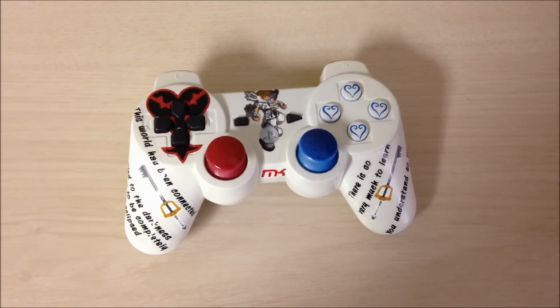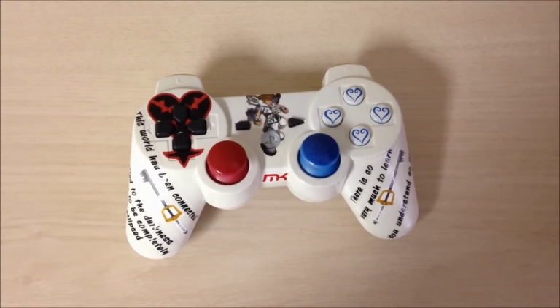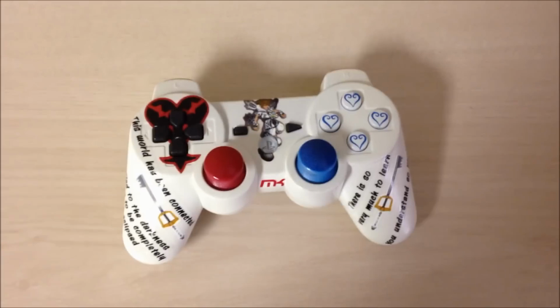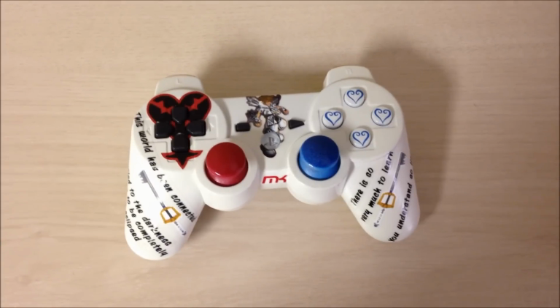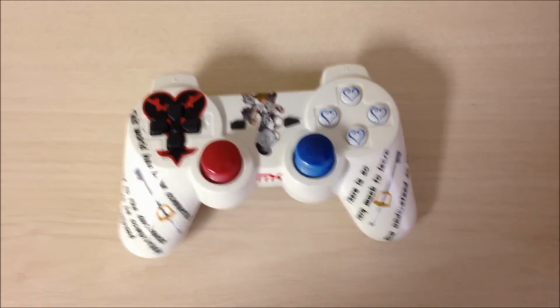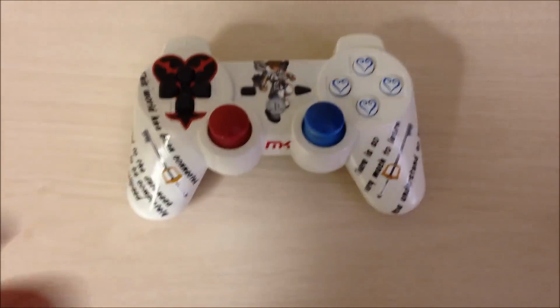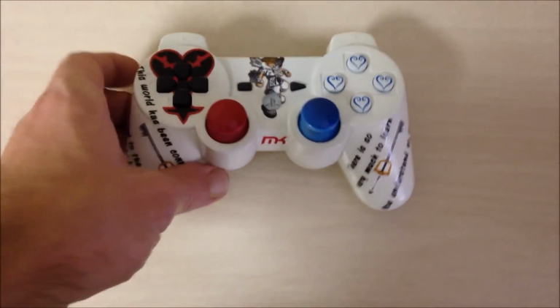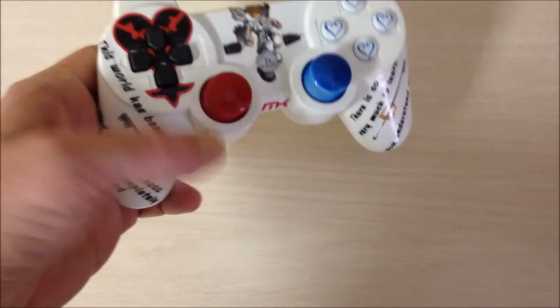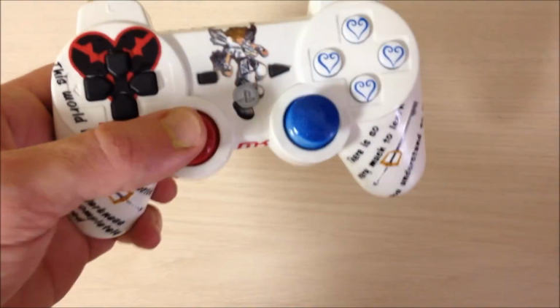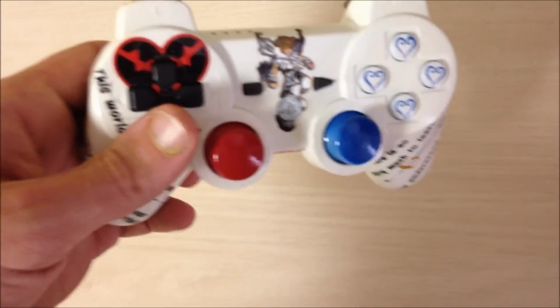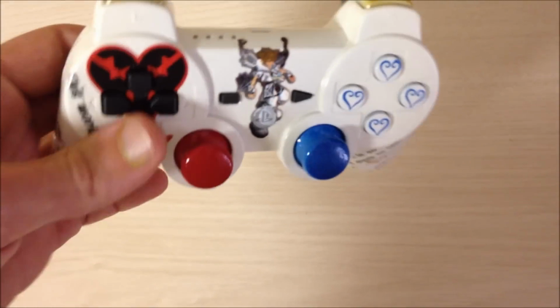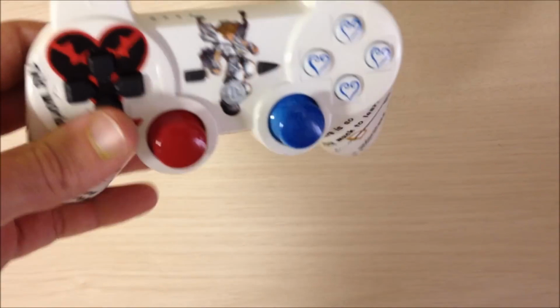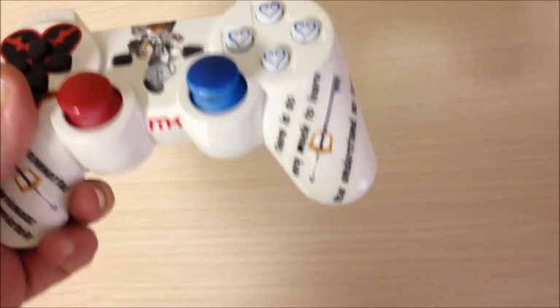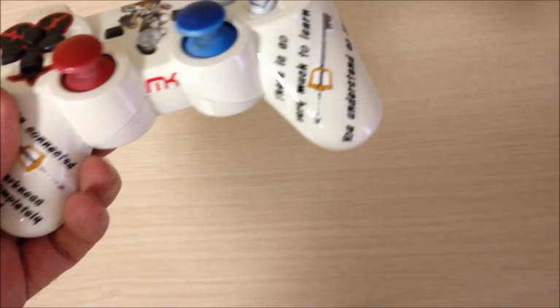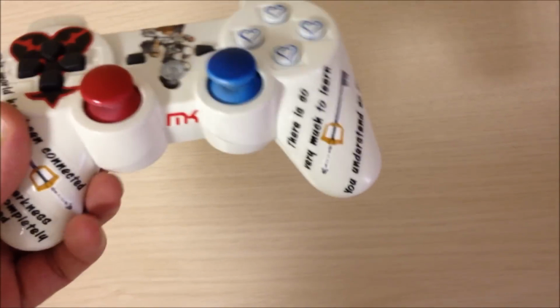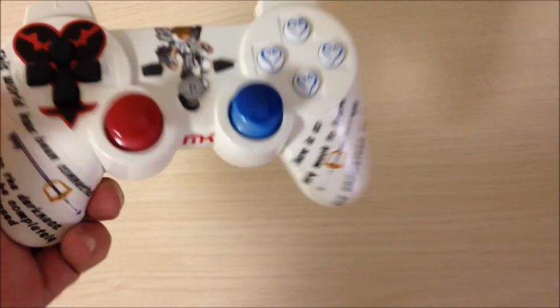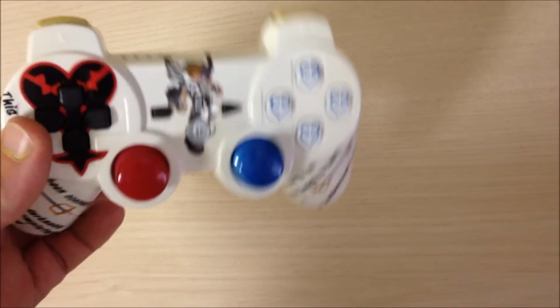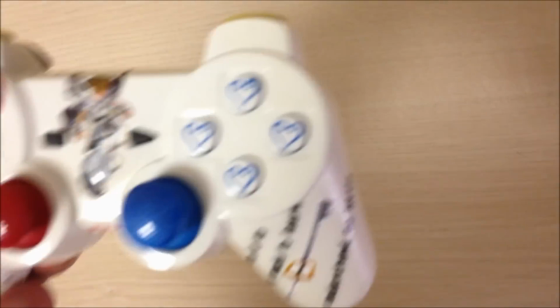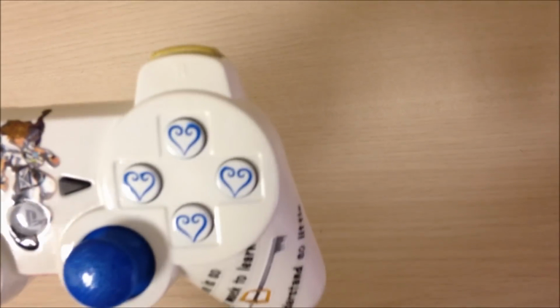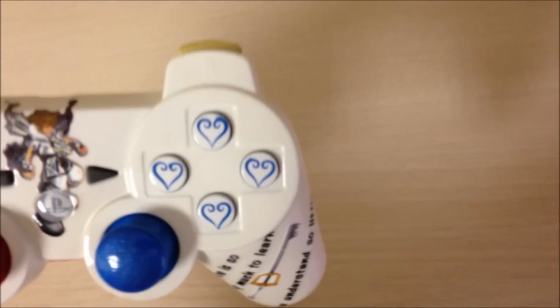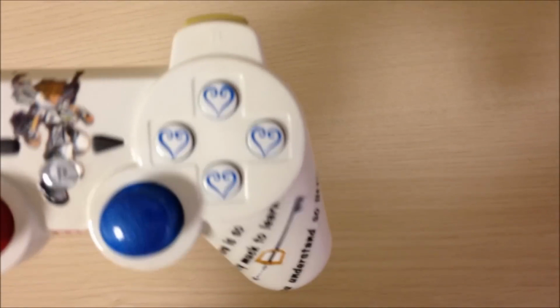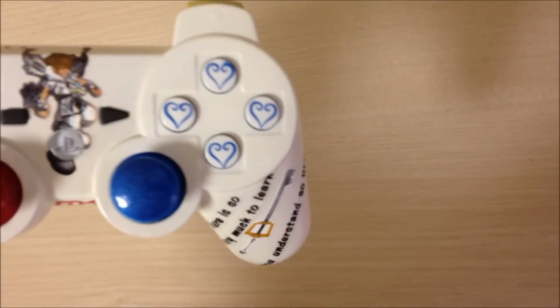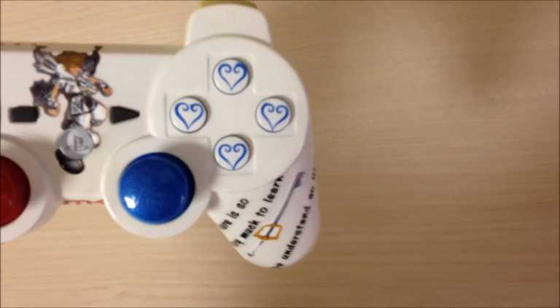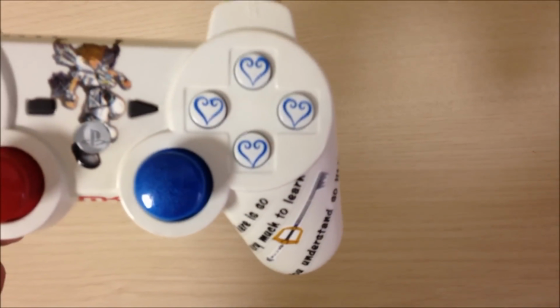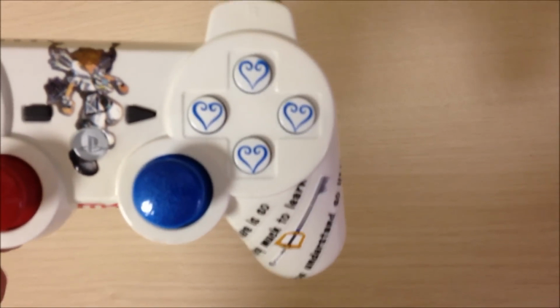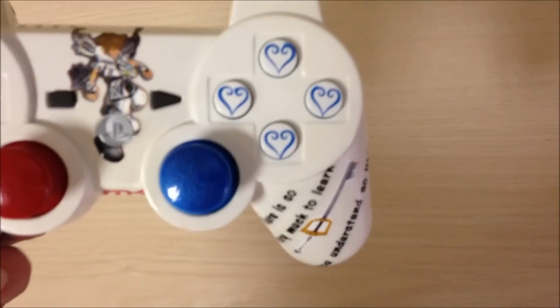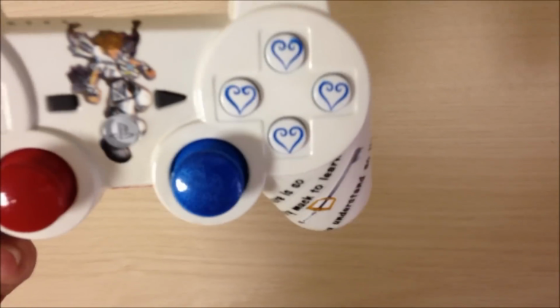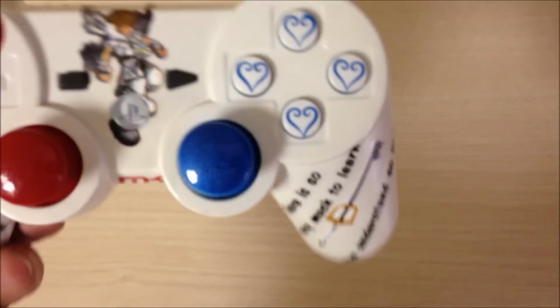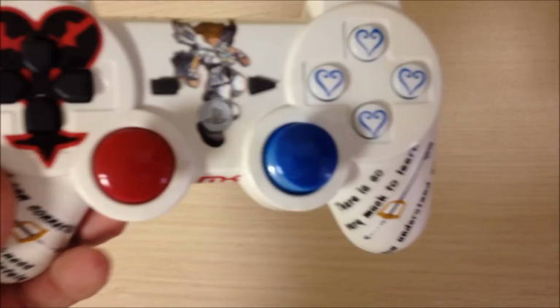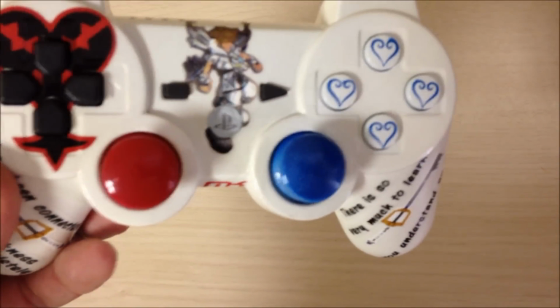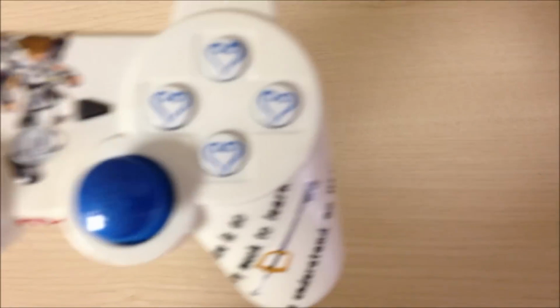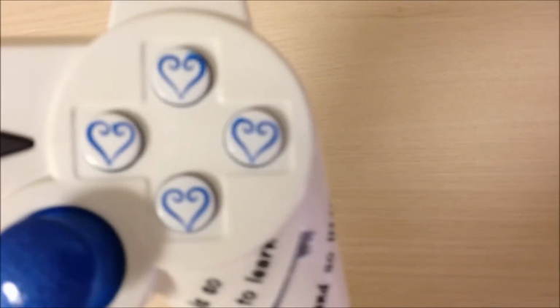Hey everyone, this is Joe from Mad Custom Controllers, bringing you the Kingdom Hearts controller. As you can see, we put some hearts on the buttons — square, X, circle, and triangle — which took a lot of time.